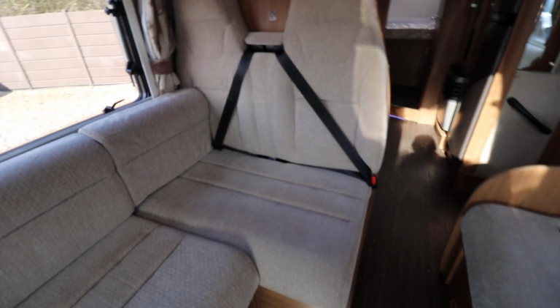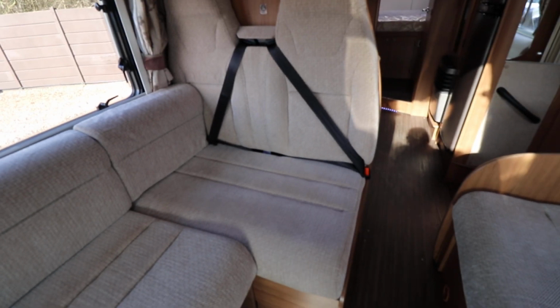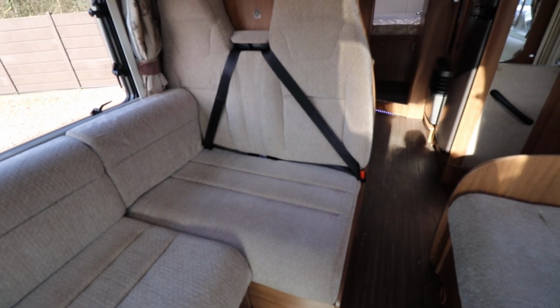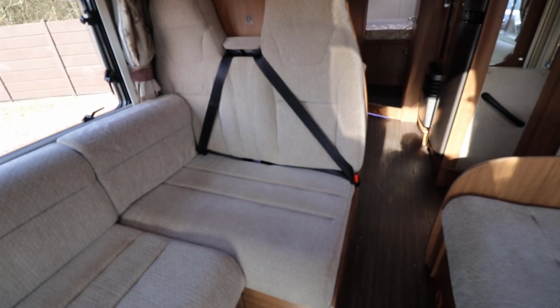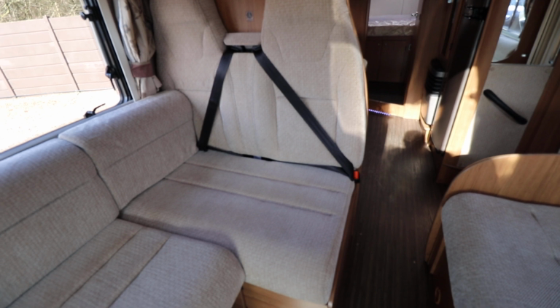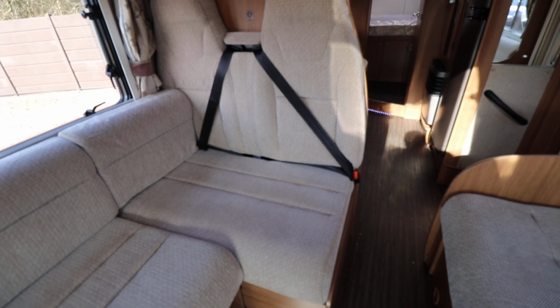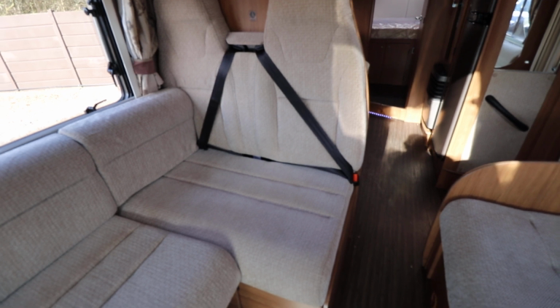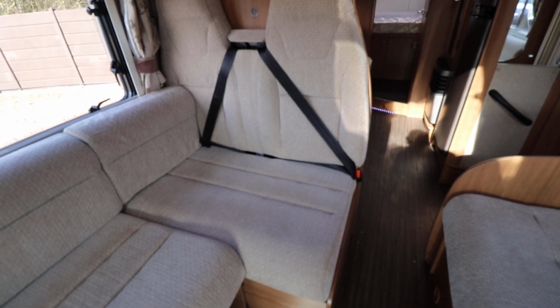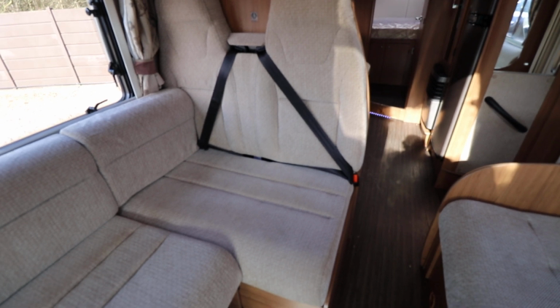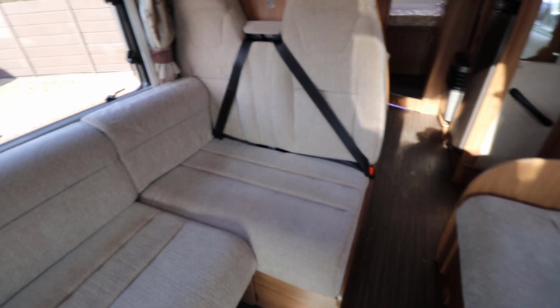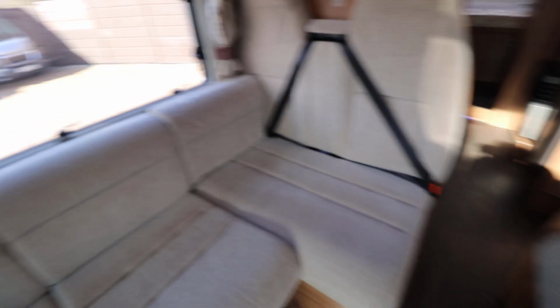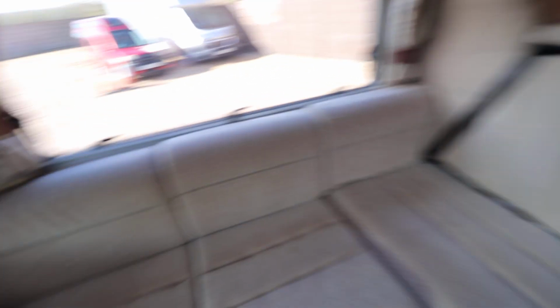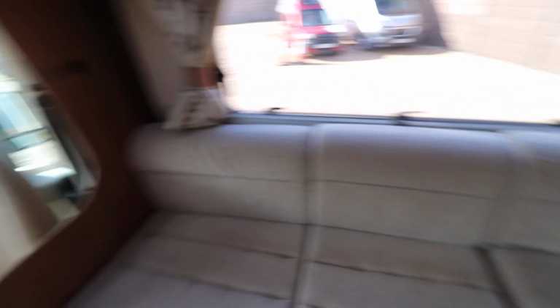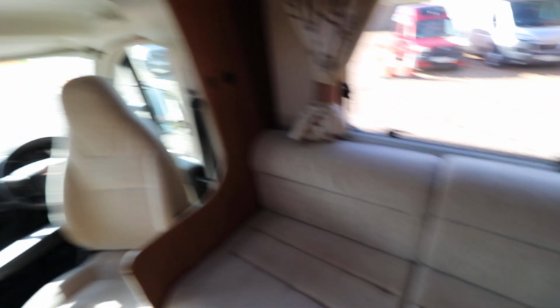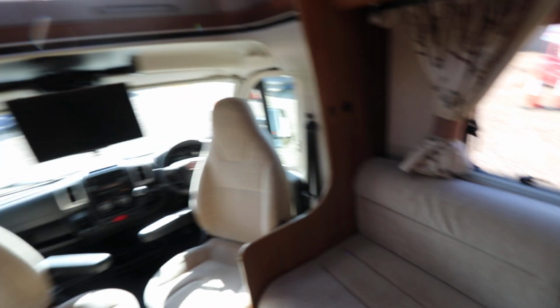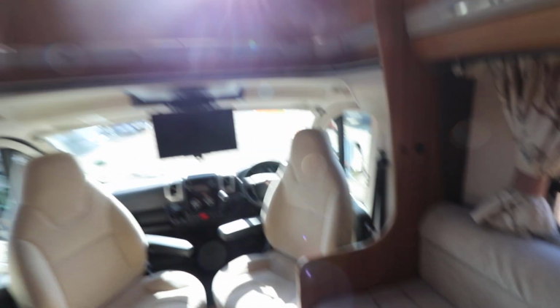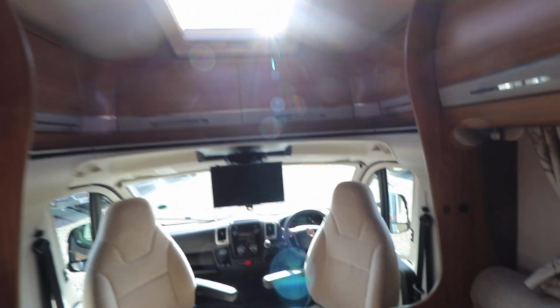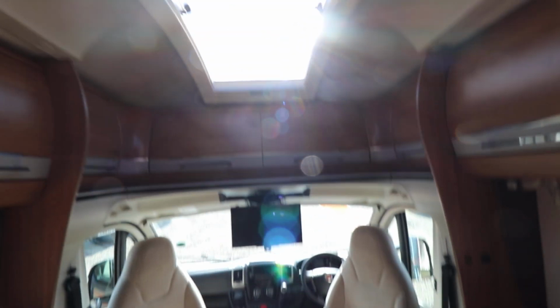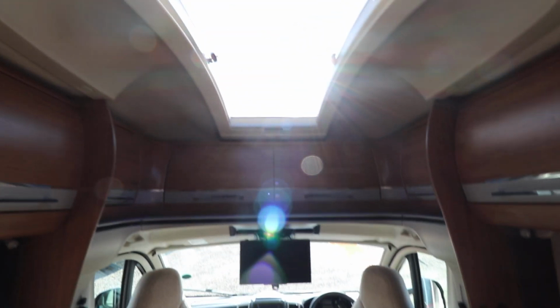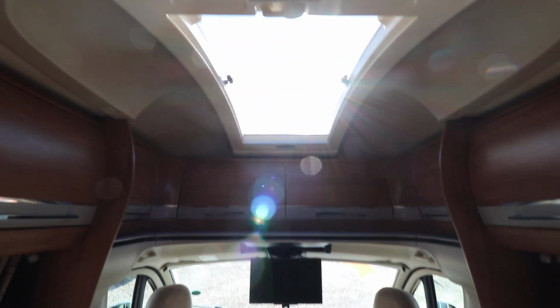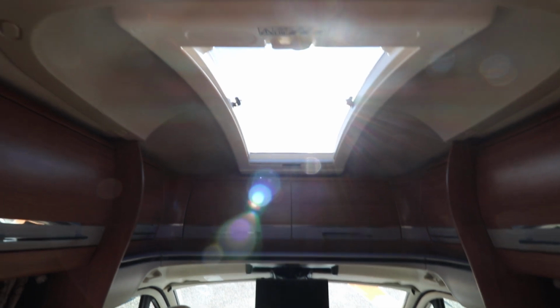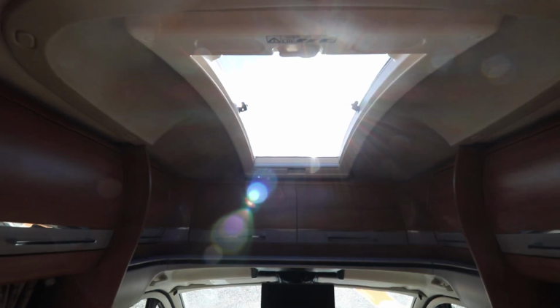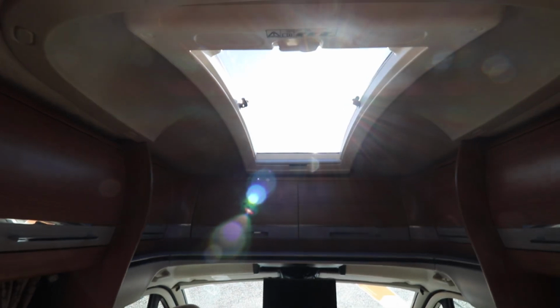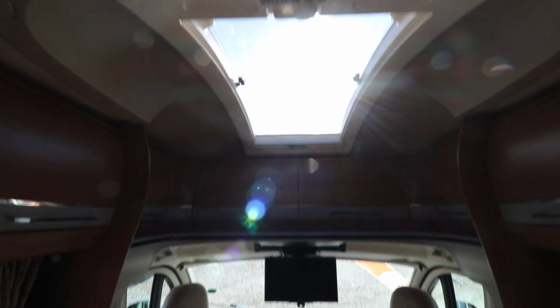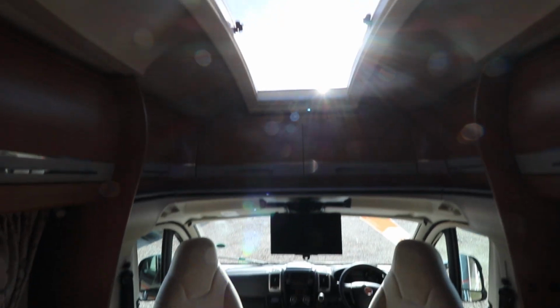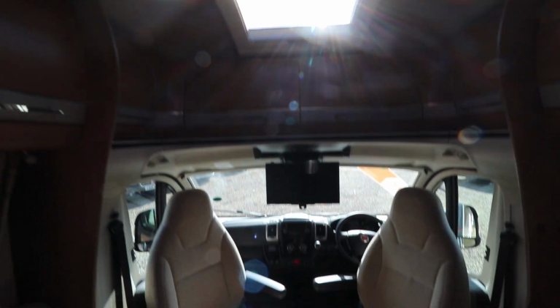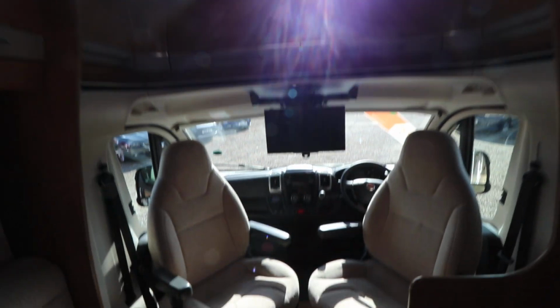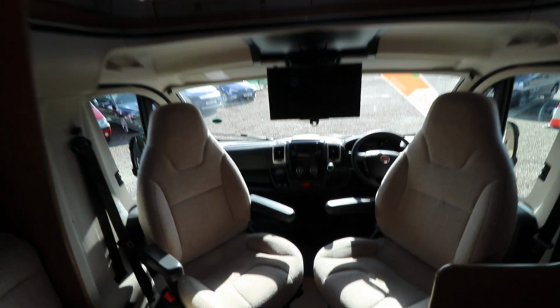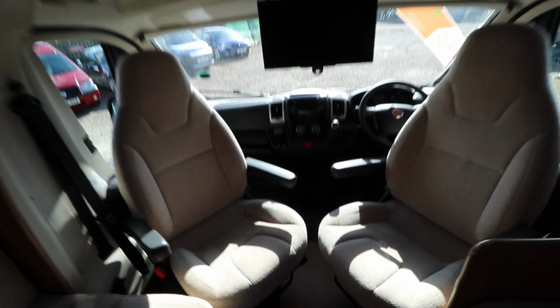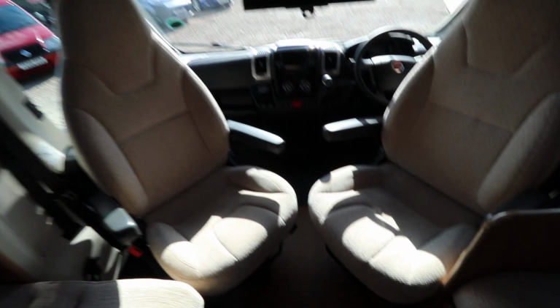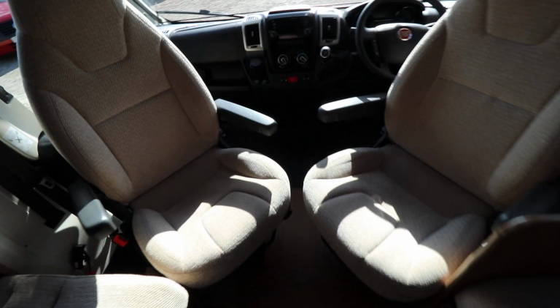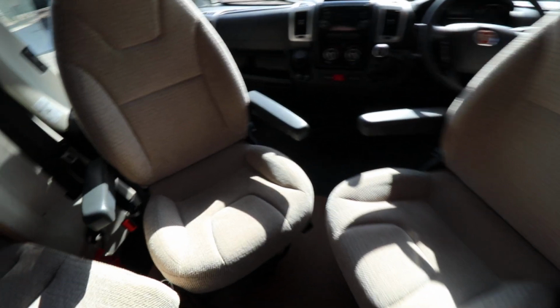There's your extra two travelling seats with three-point seat belts. Nice big panoramic skylight up at the top there that lets loads of light into the lounge area.